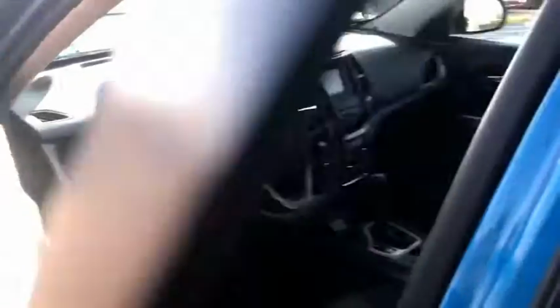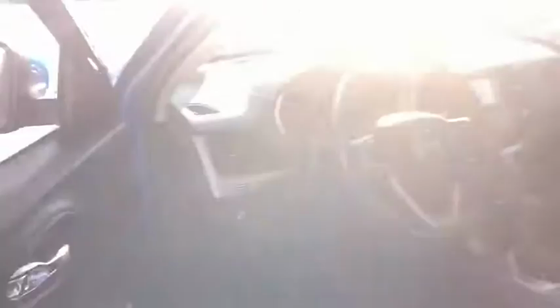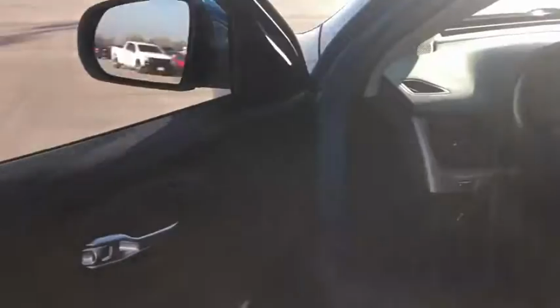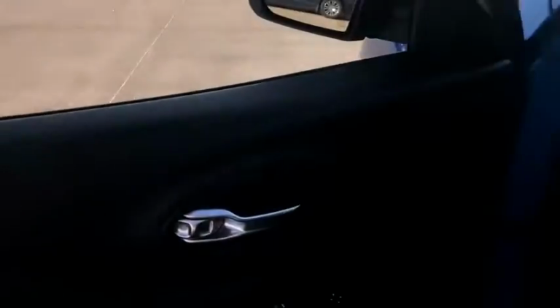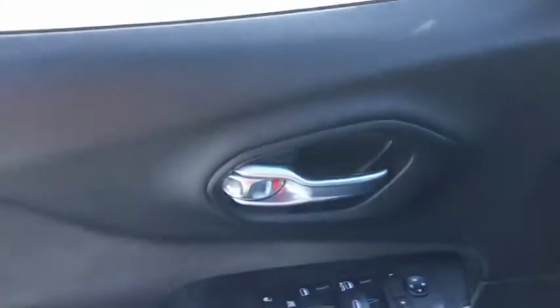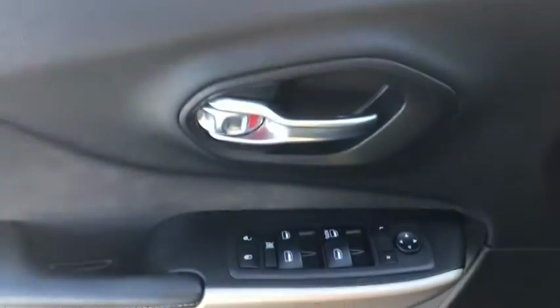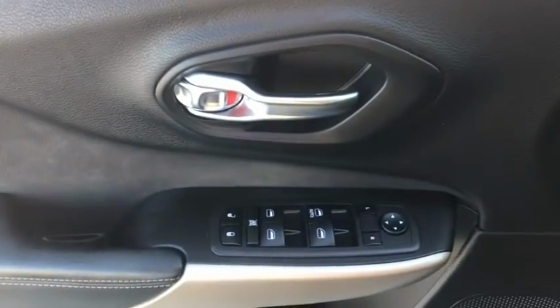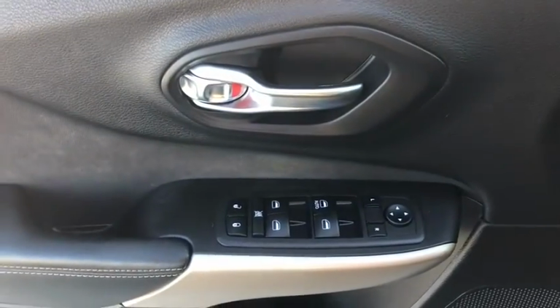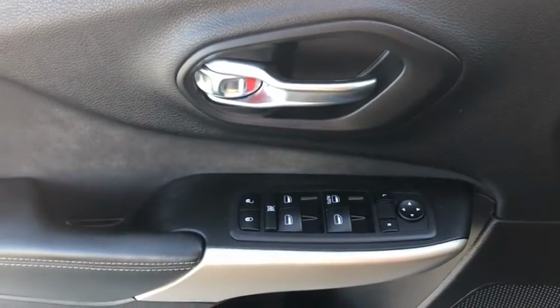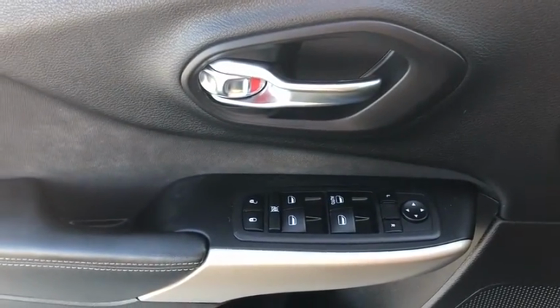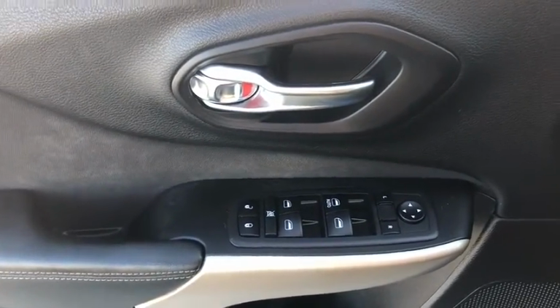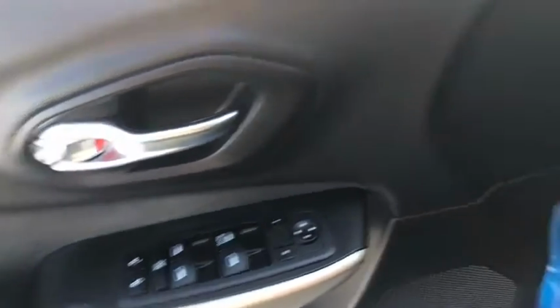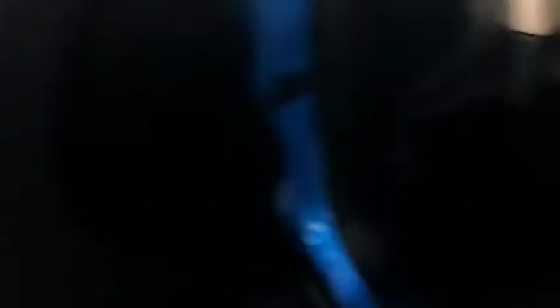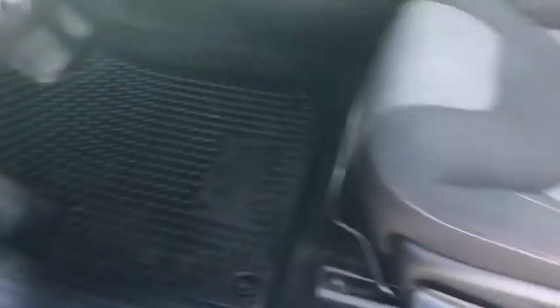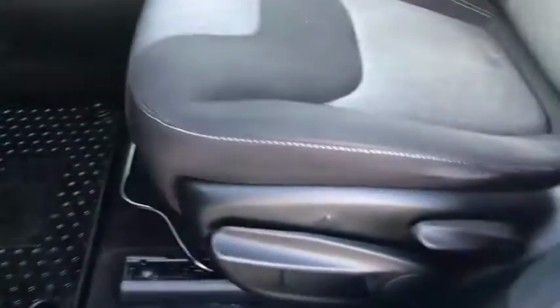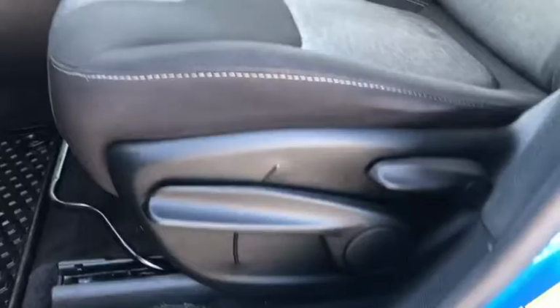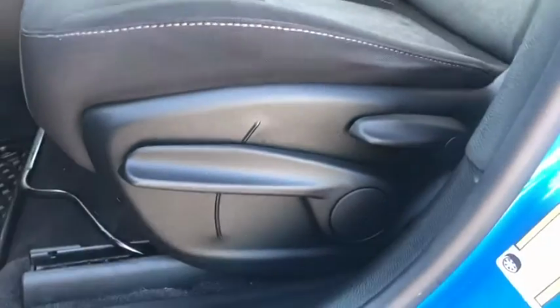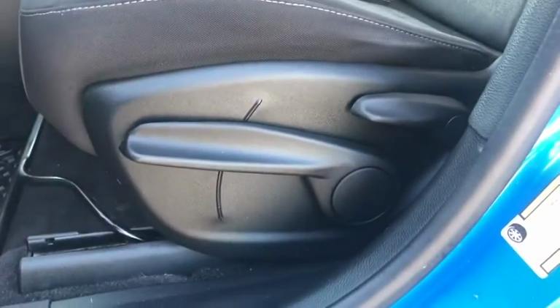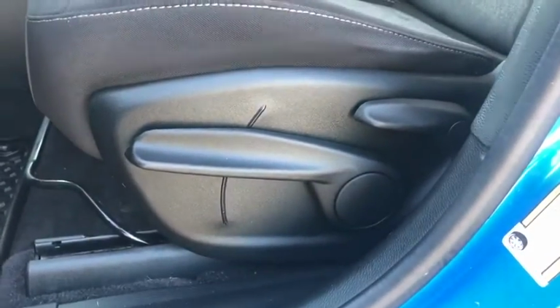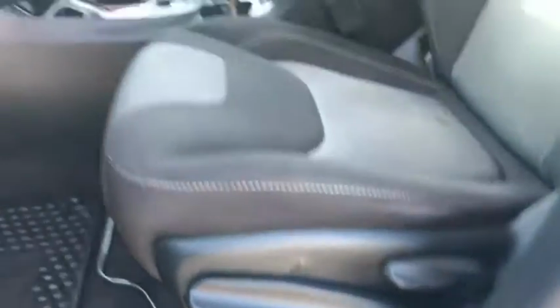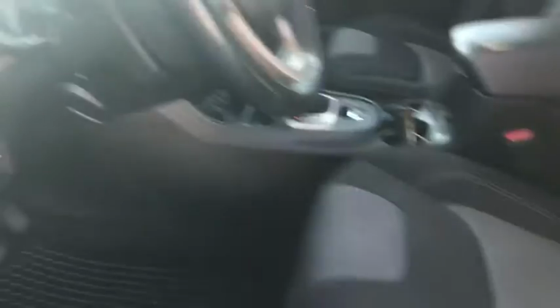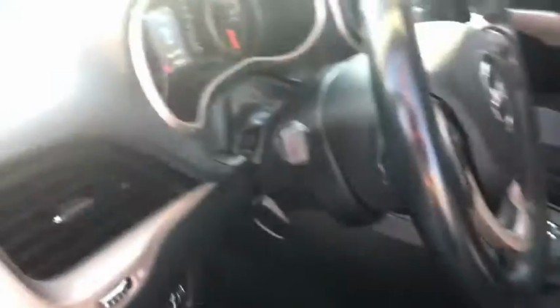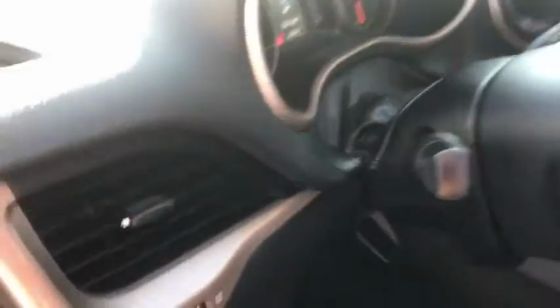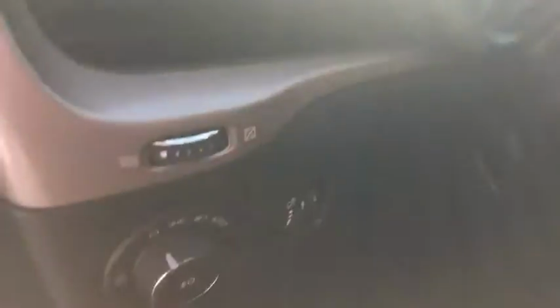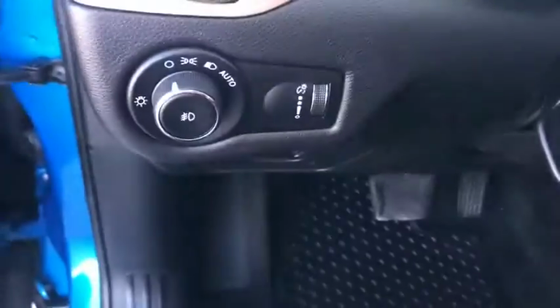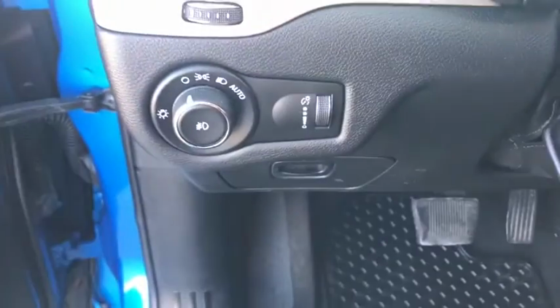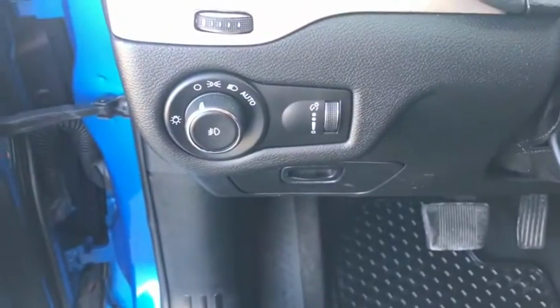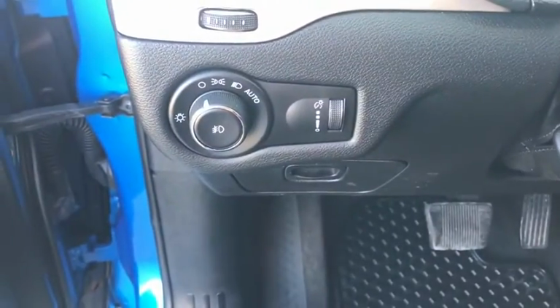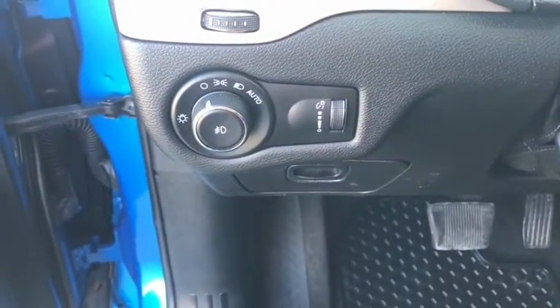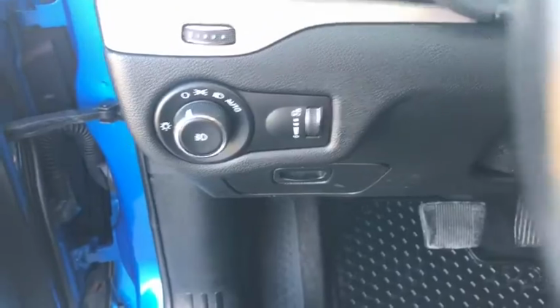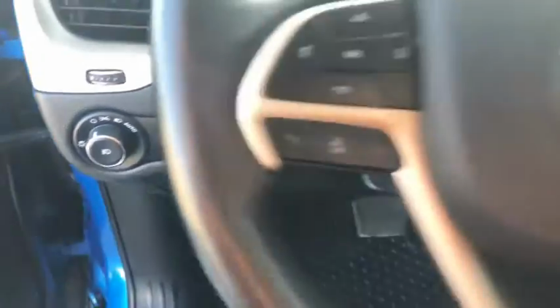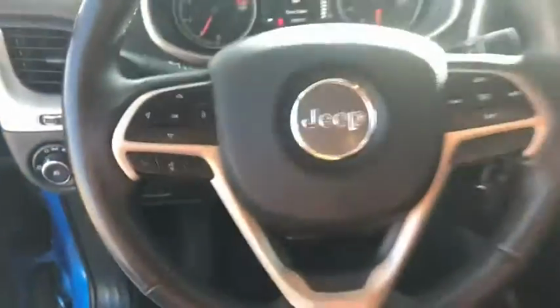Traction control, remote start, dual airbags, Bluetooth, leather-wrapped steering wheel, power steering, four-wheel disc brakes, electronic stability control, fog lights, power windows, rear window defroster.